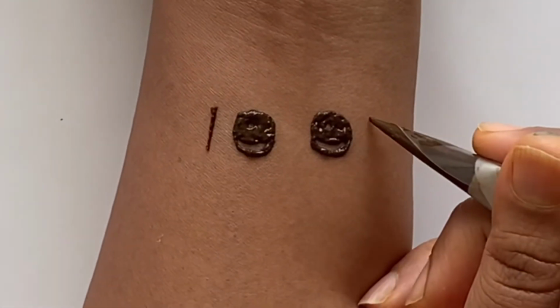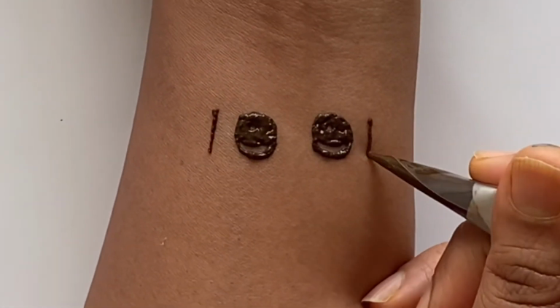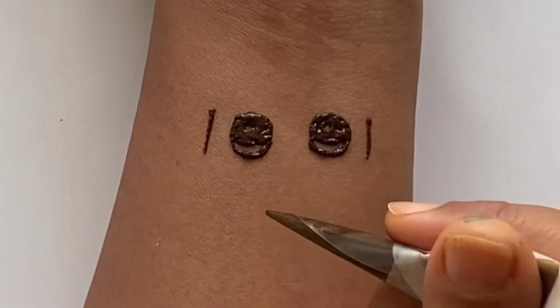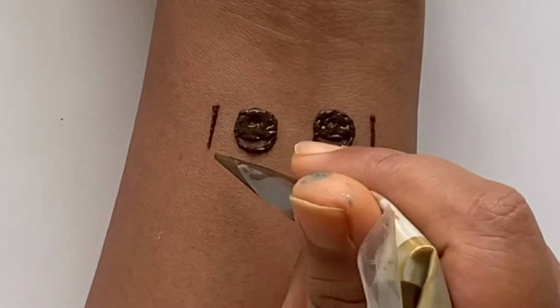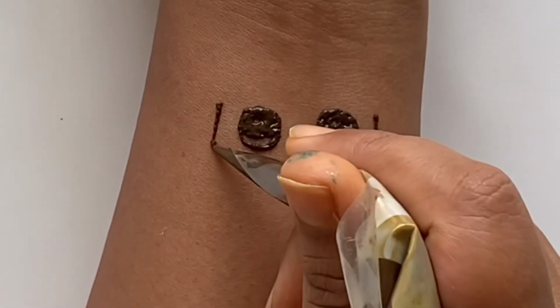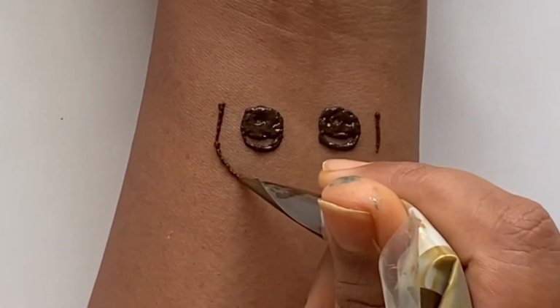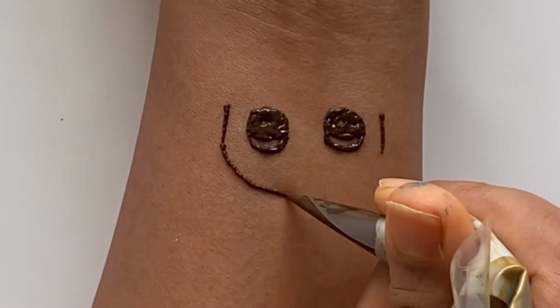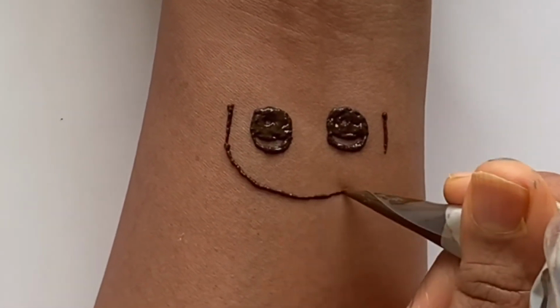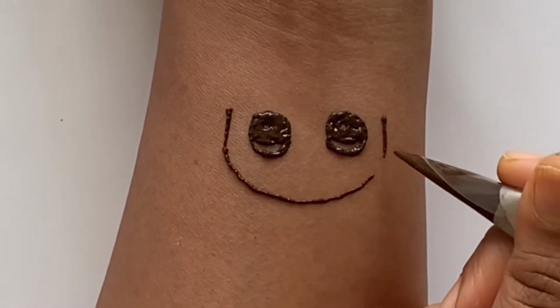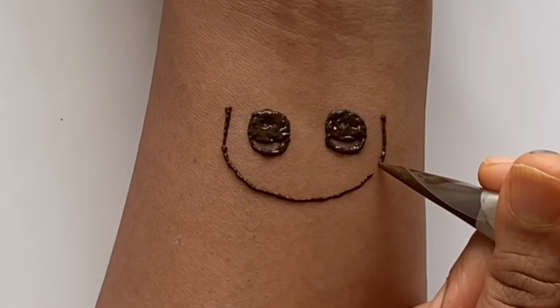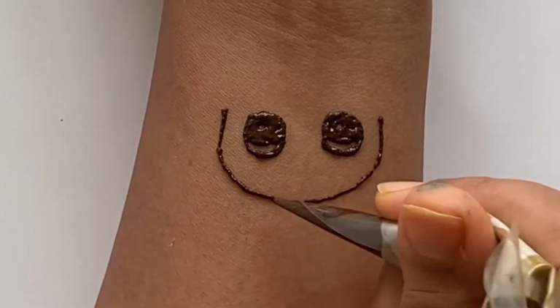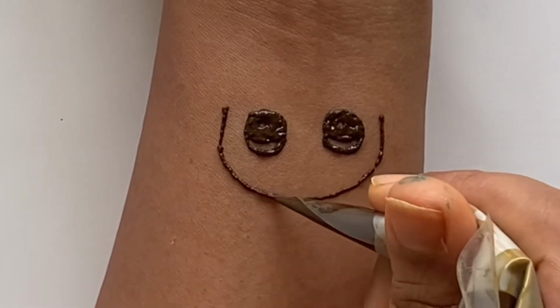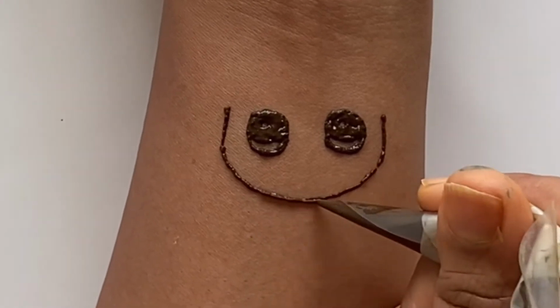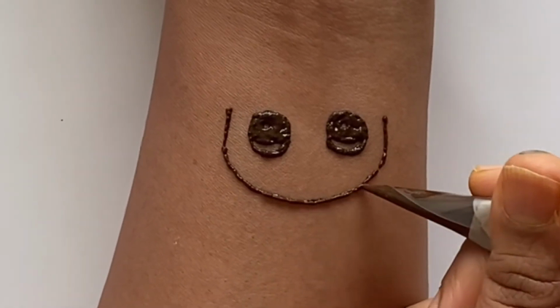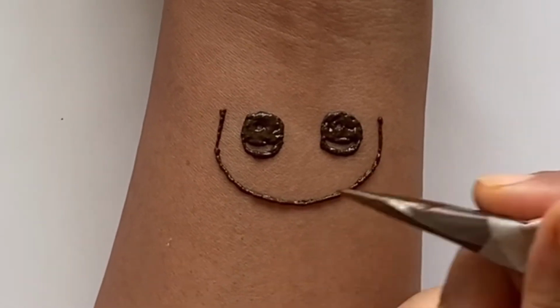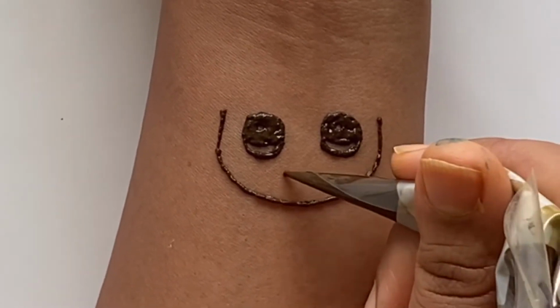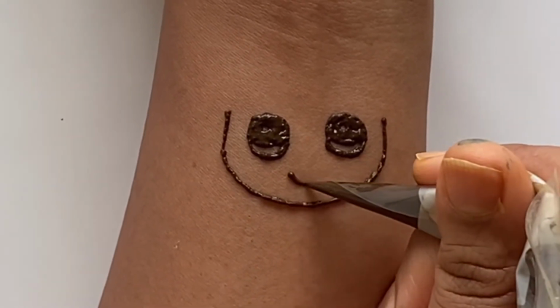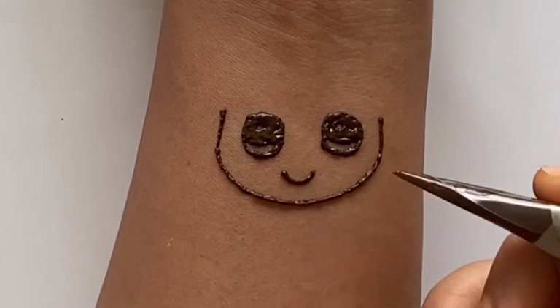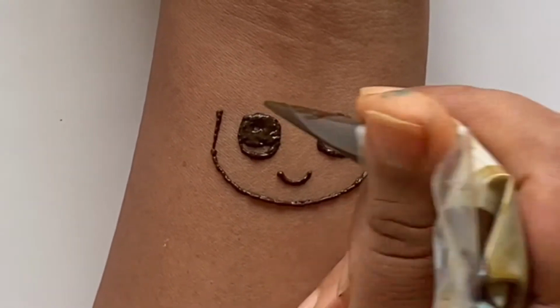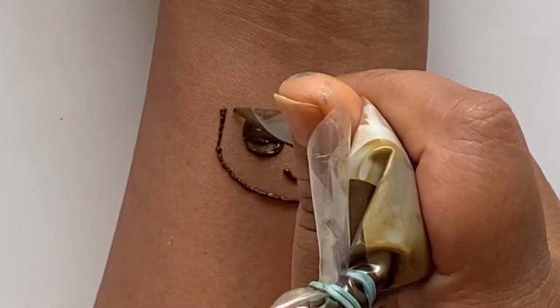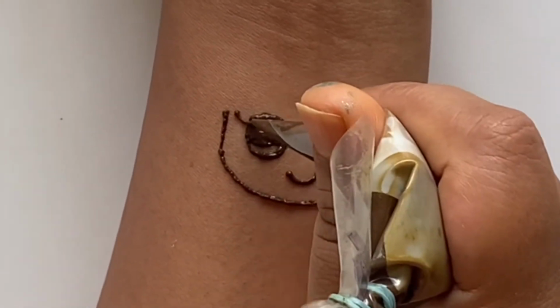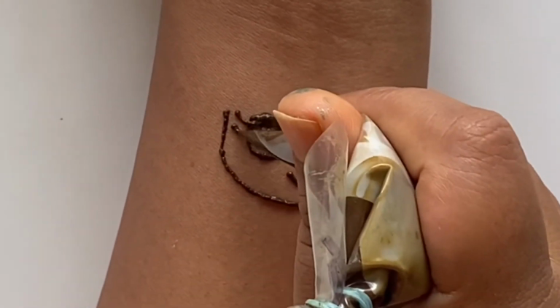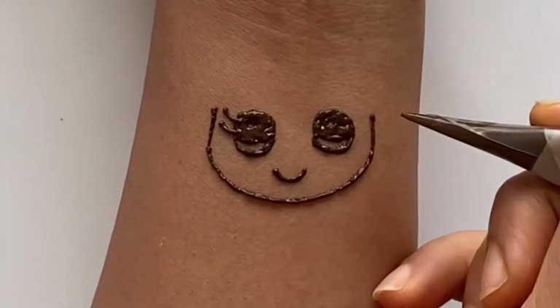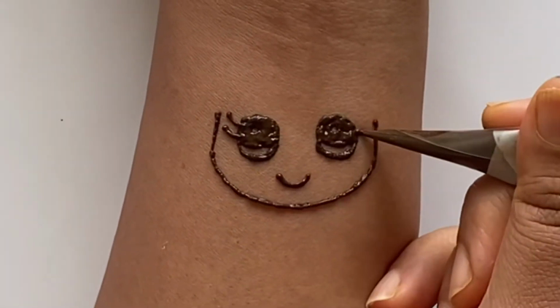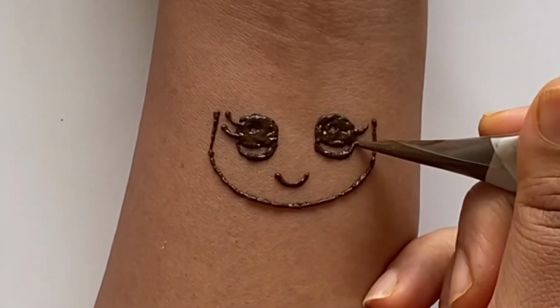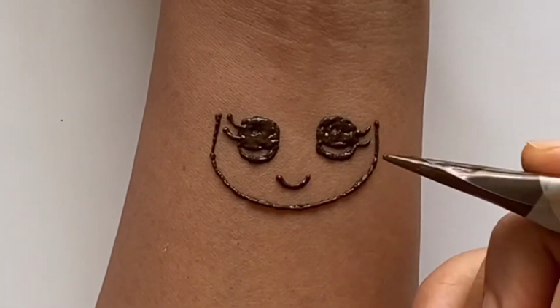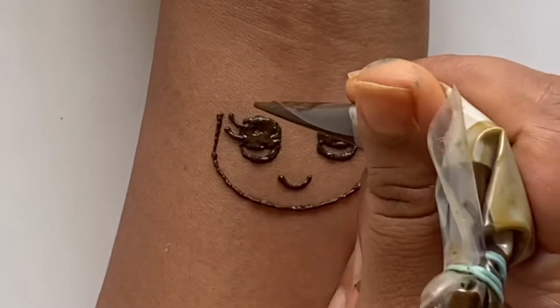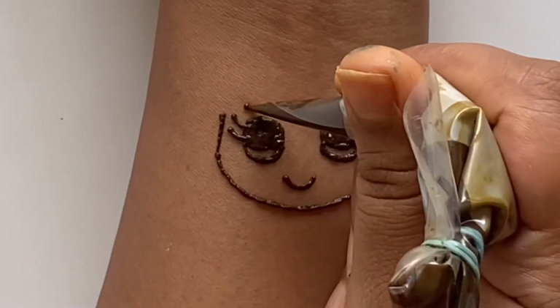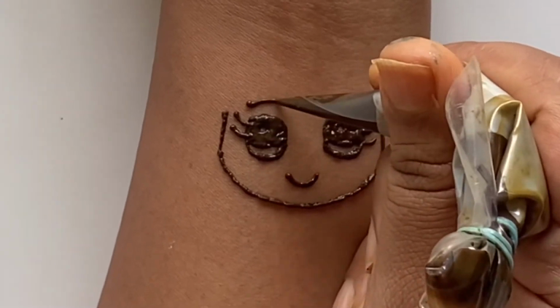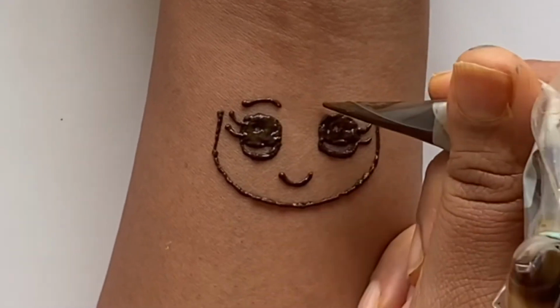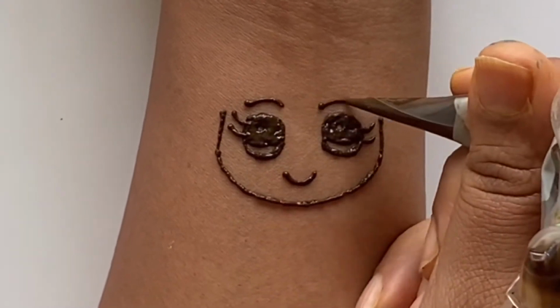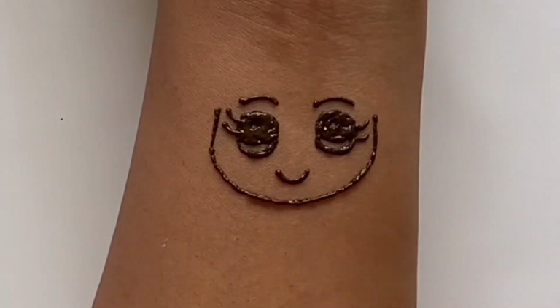Next we're going to draw the face, so just draw two lines and then connect them. Then add the smile. Next you can add the eyelashes and the eyebrows.